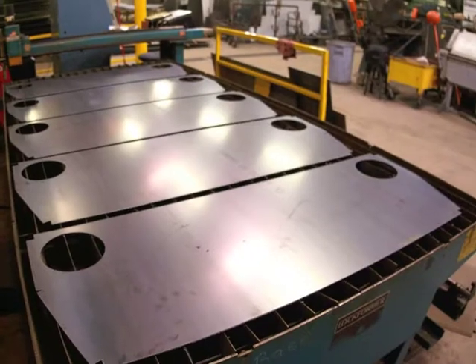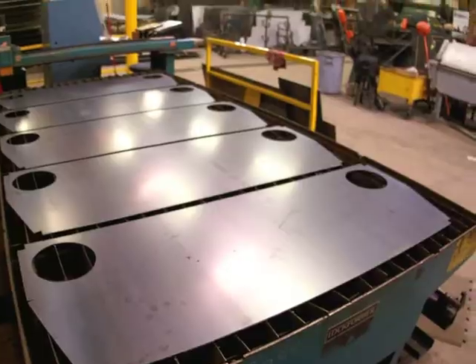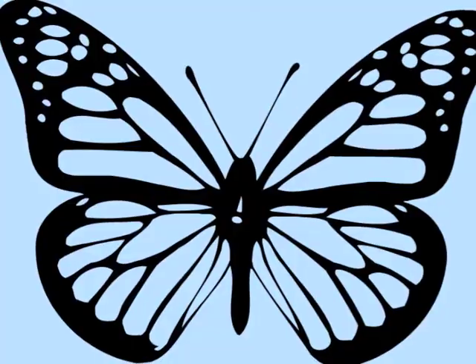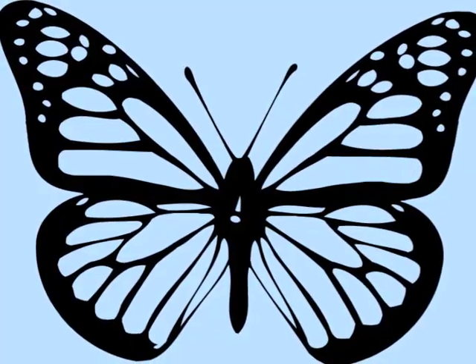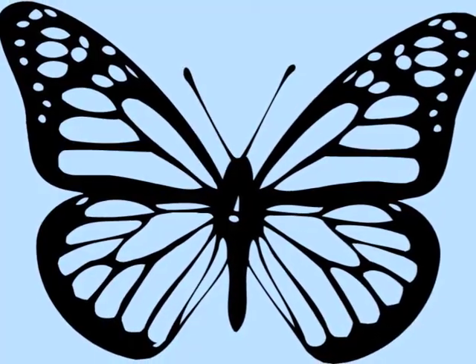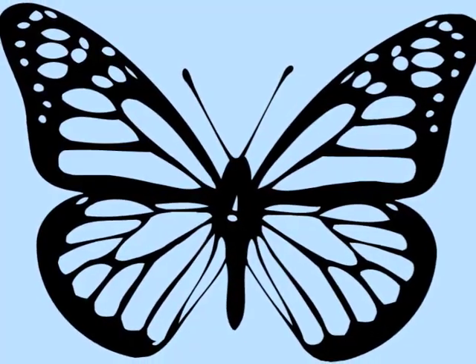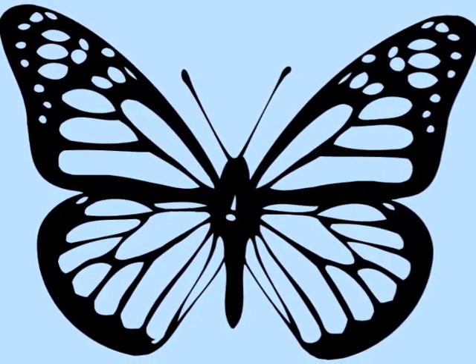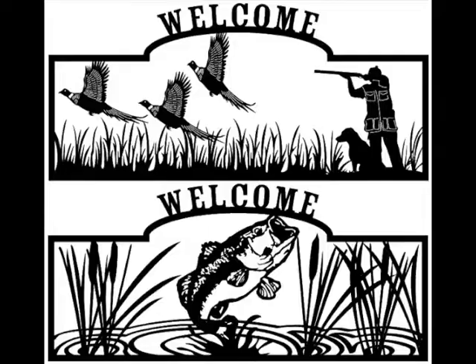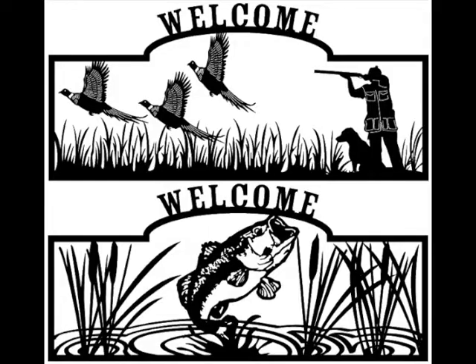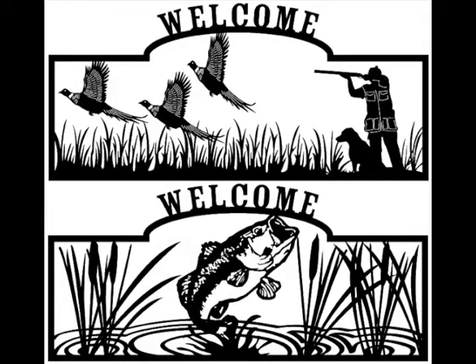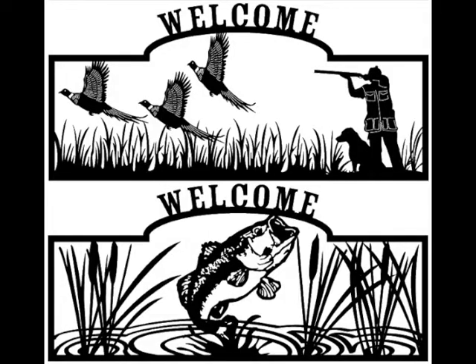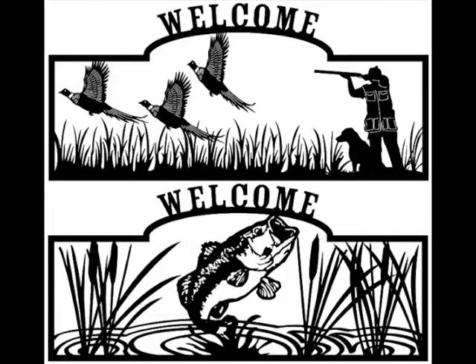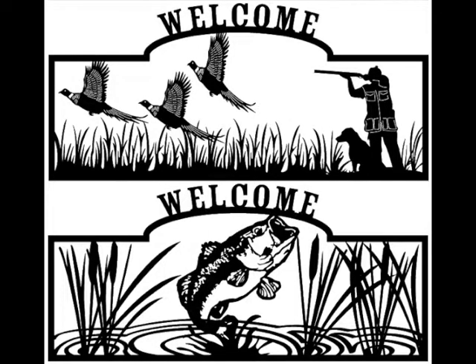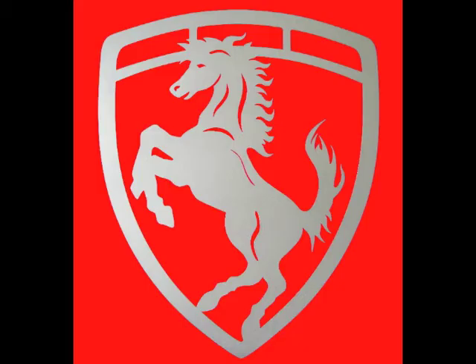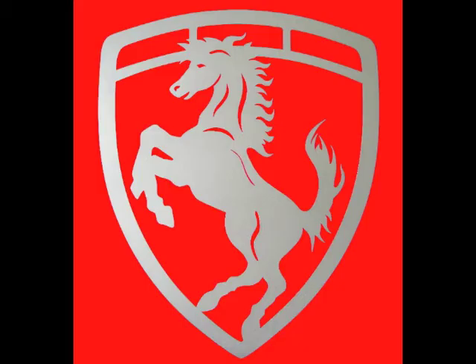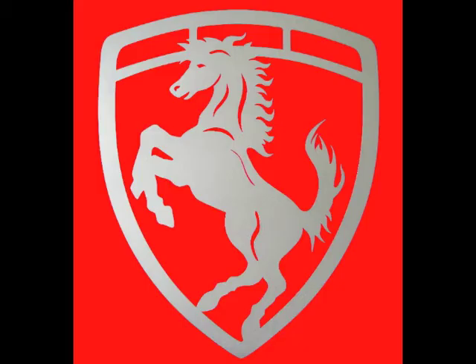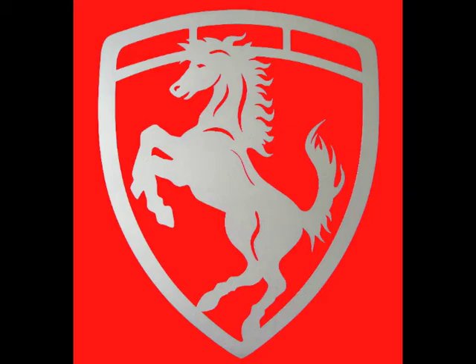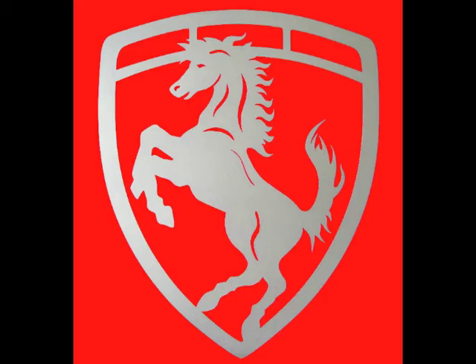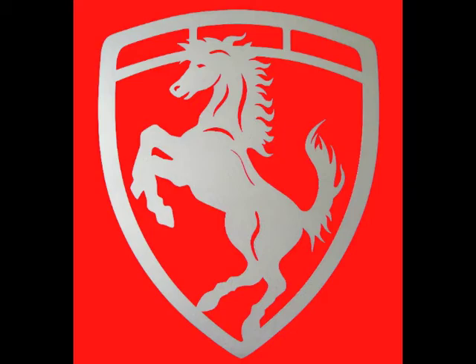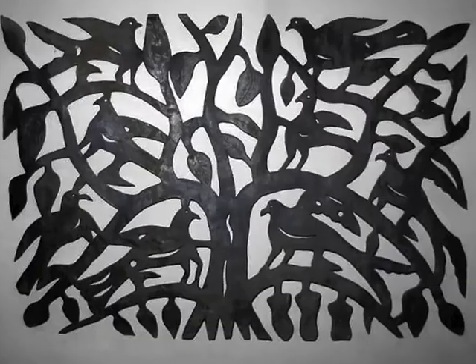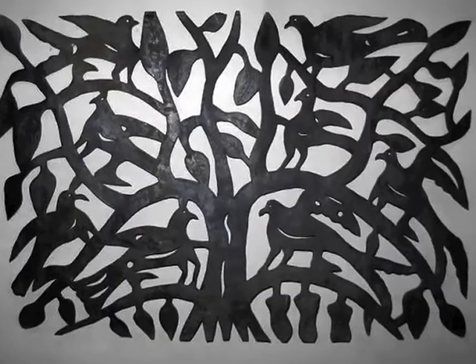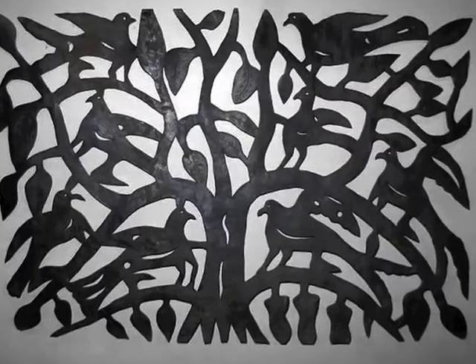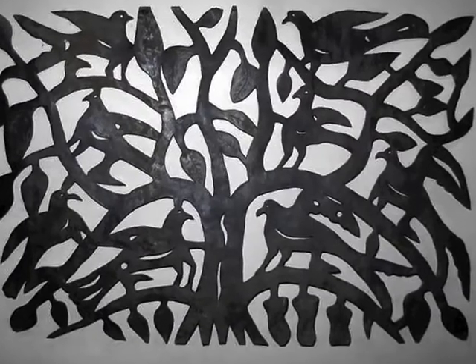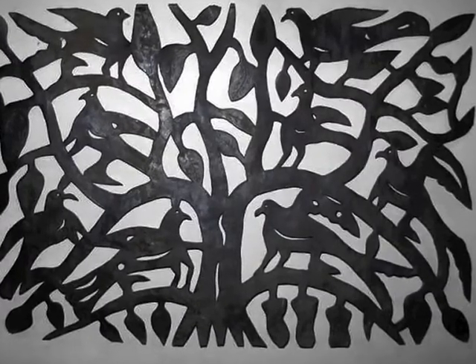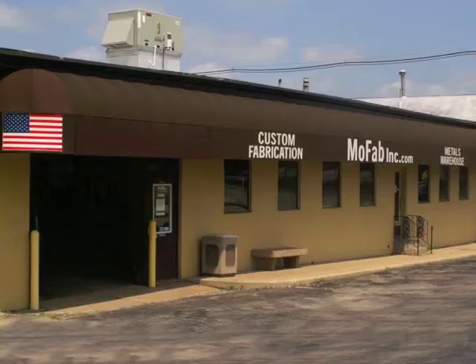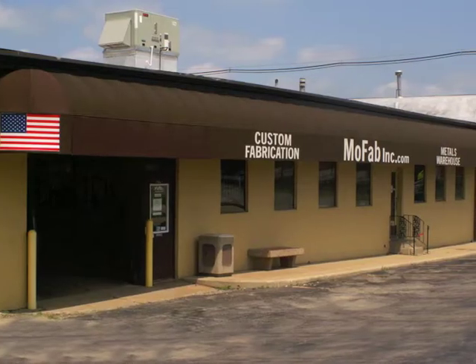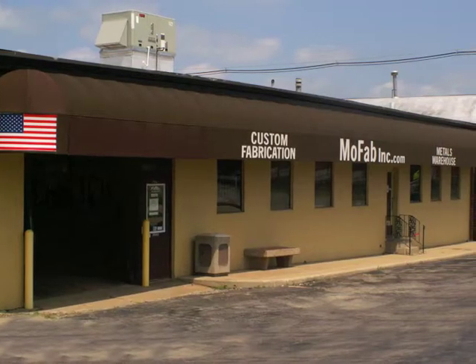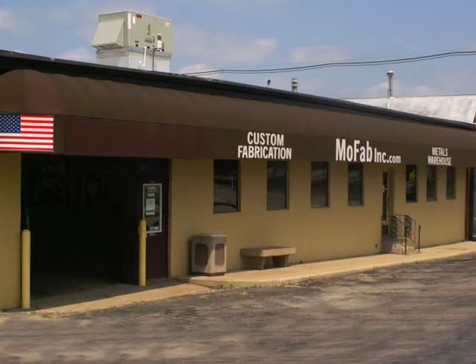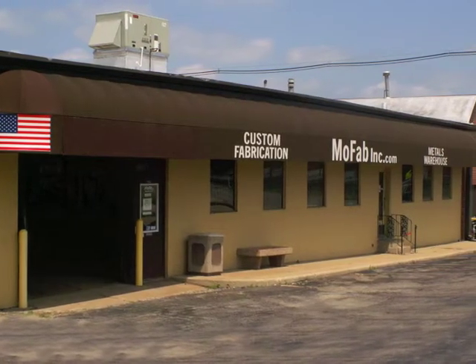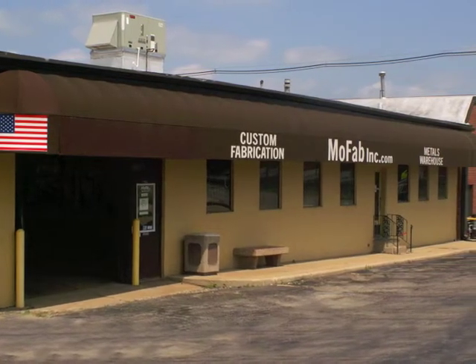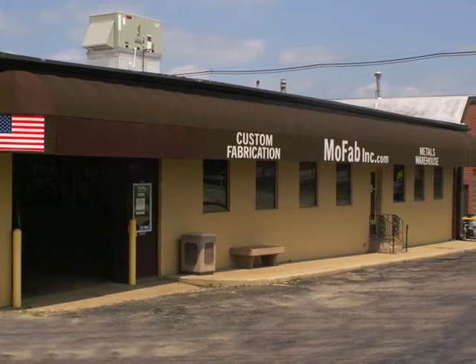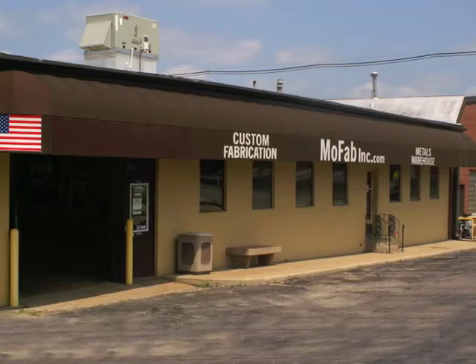Be it a small butterfly medallion for a necklace, a personalized welcome sign for the garage or house, or even a custom decorative gate for your getaway cabin — we've got you covered.